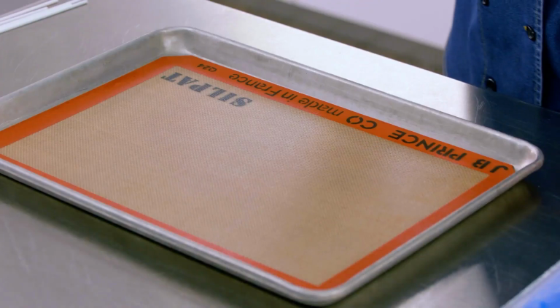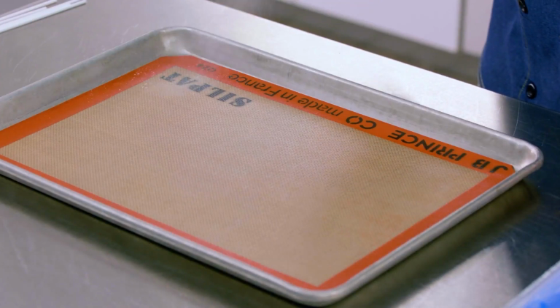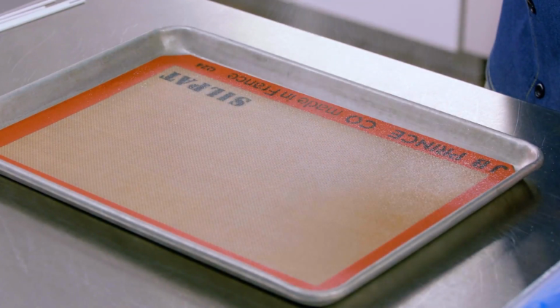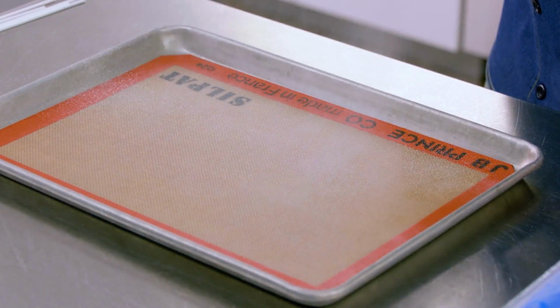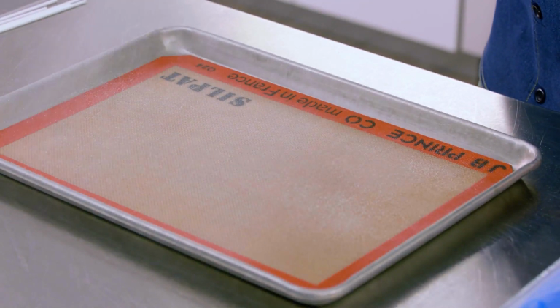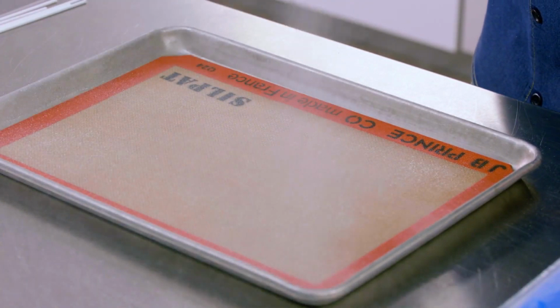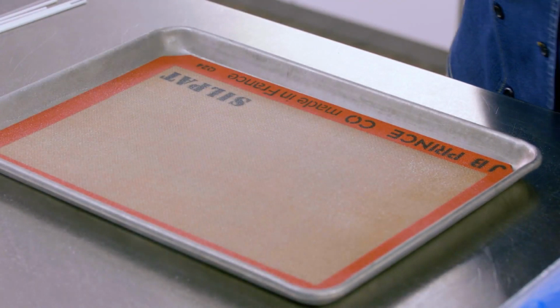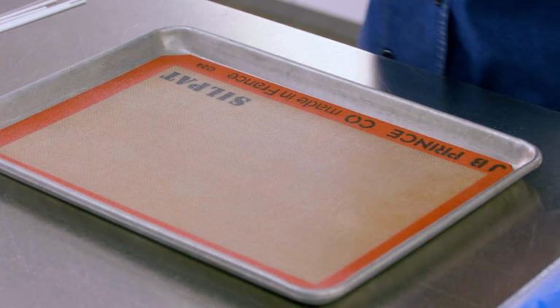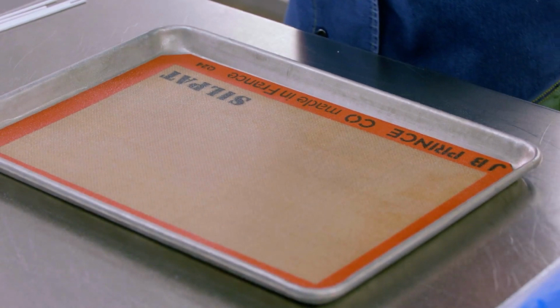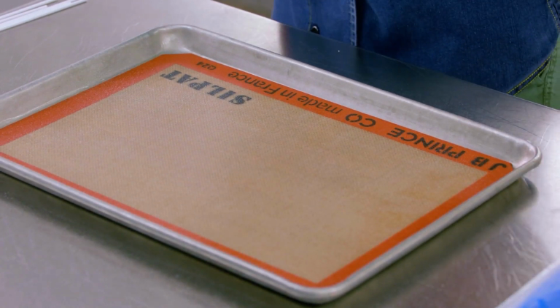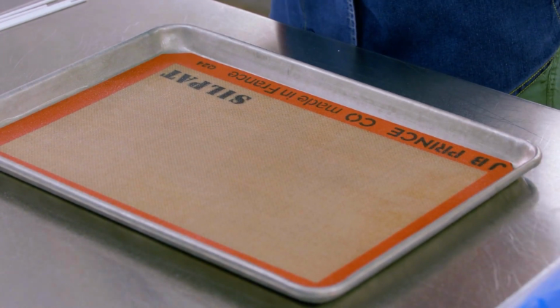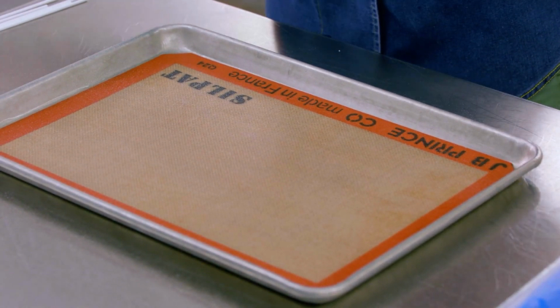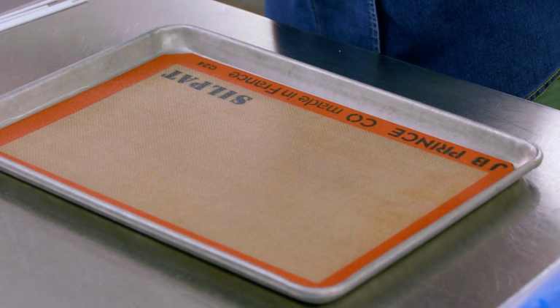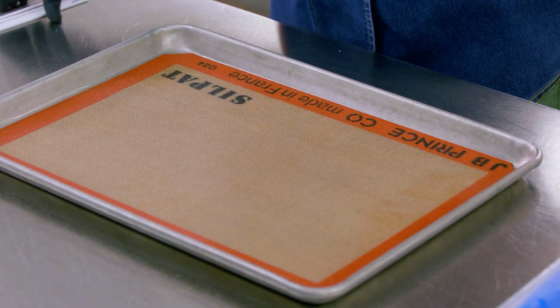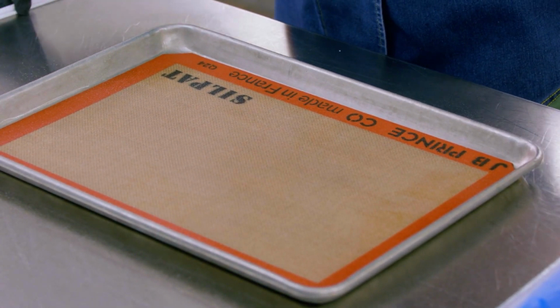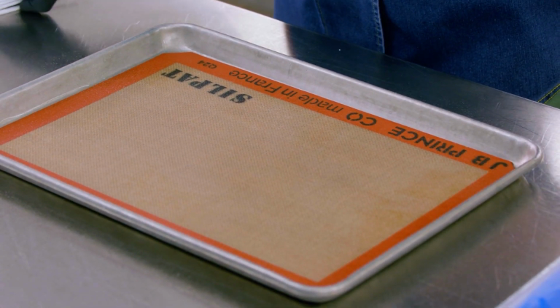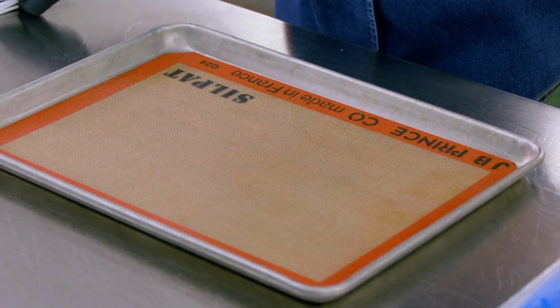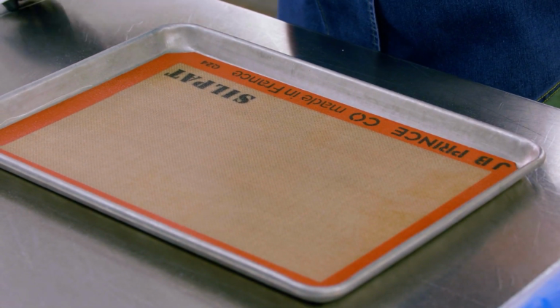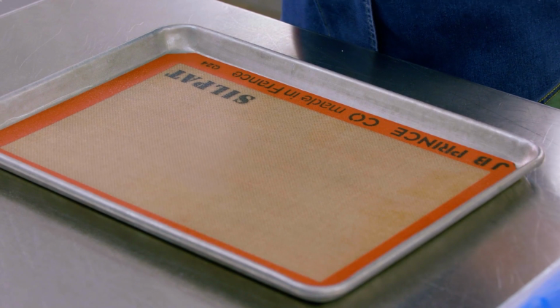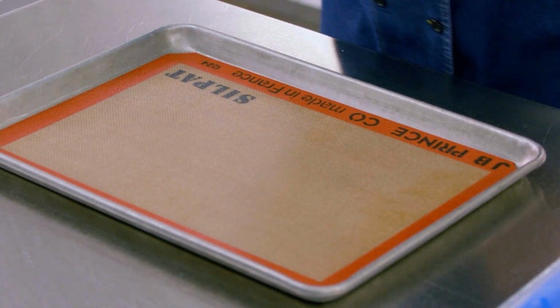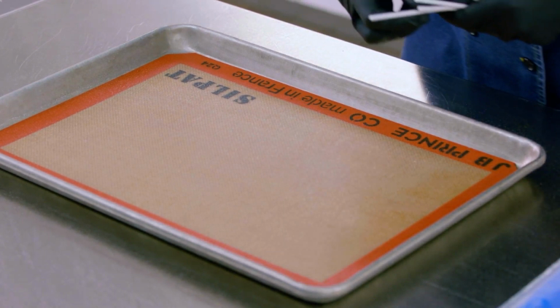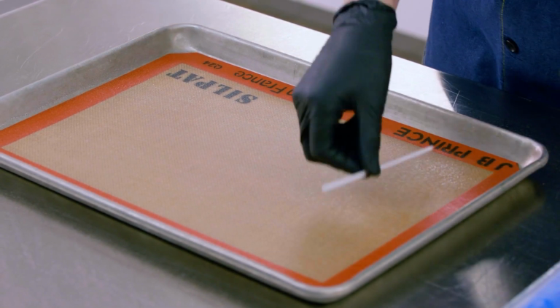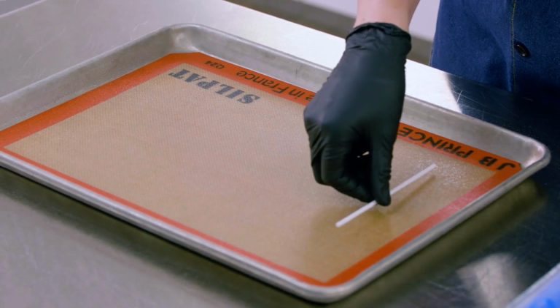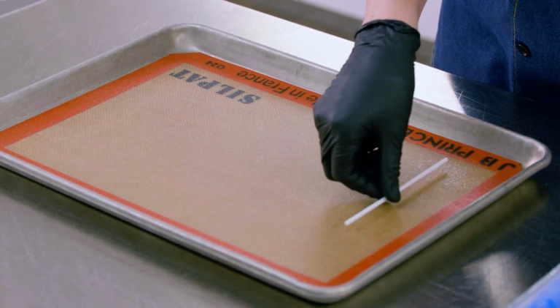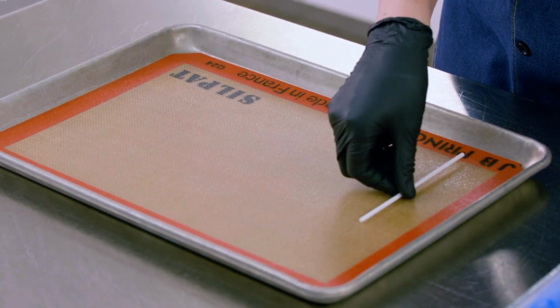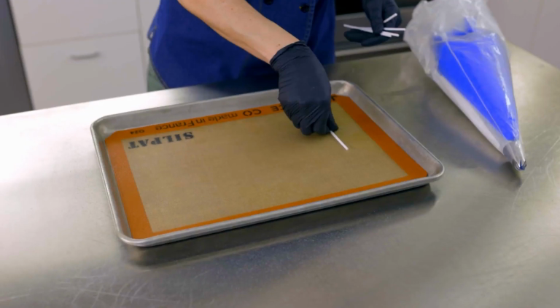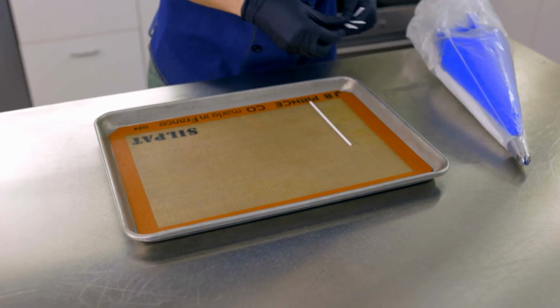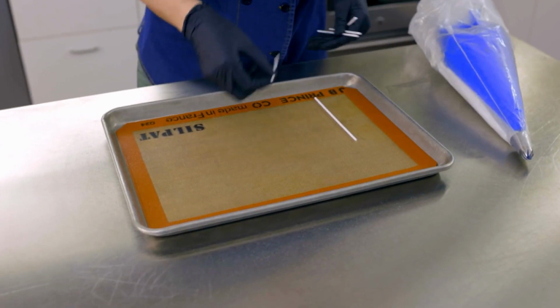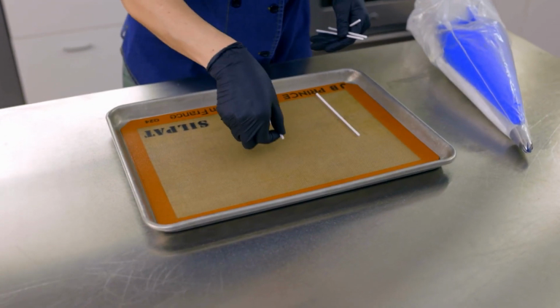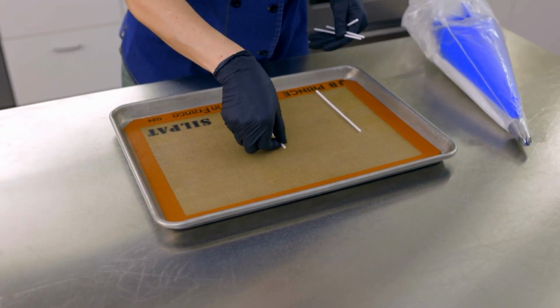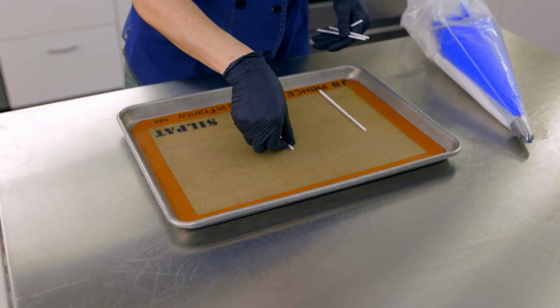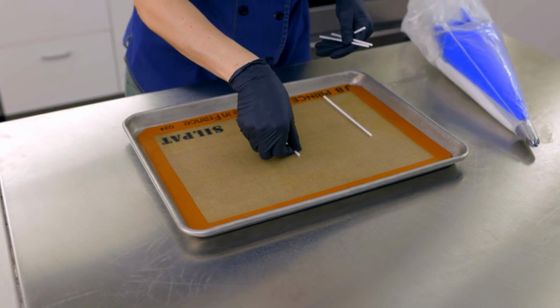We'll give the pan a little mist. Now, those of you that have worked with meringue before are going to say, wait a minute — the fat makes the meringue fall. I'll say back to you: not with this mix. This pan spray makes sure your pops will unmold perfectly every time without any breakage.